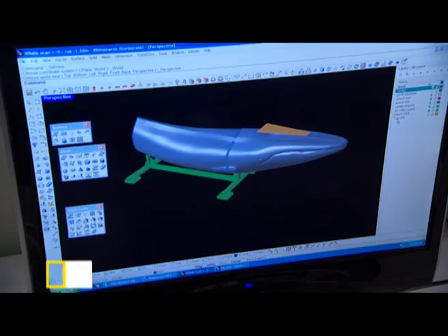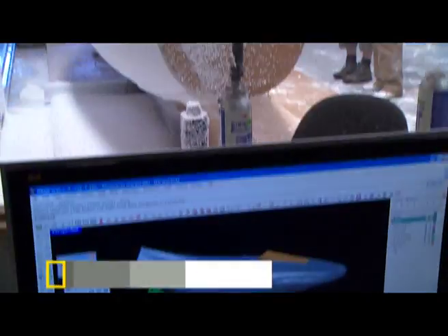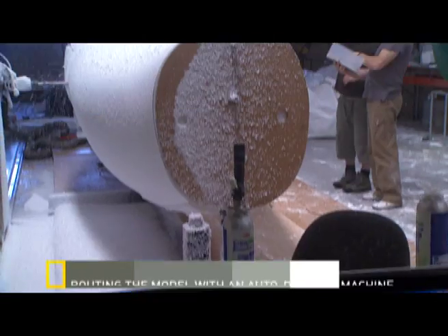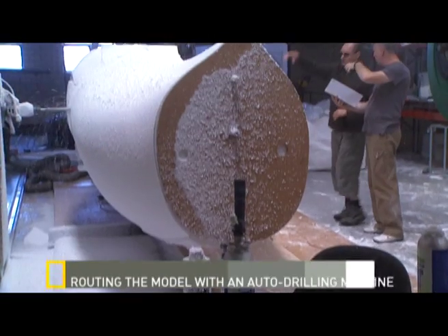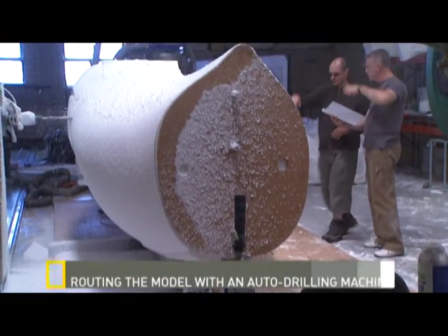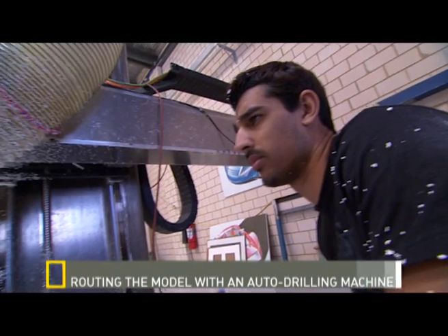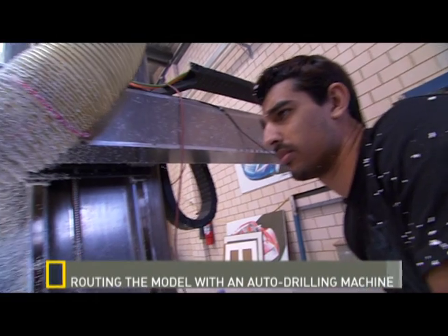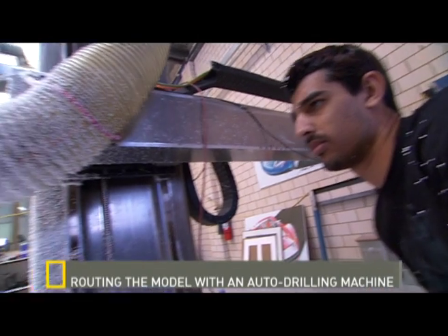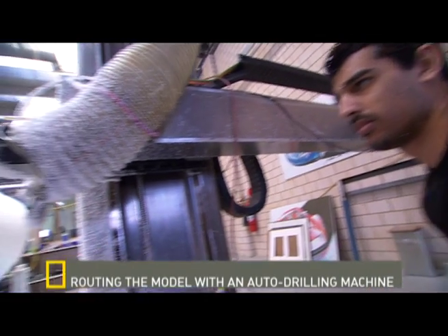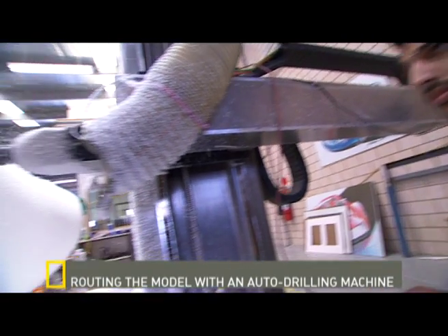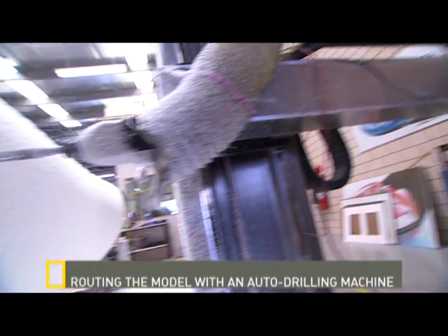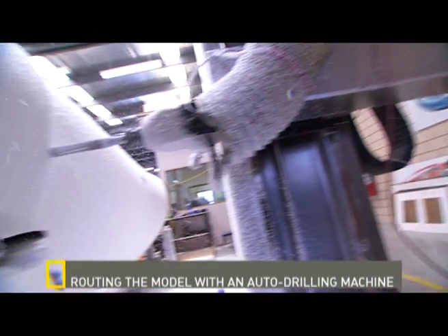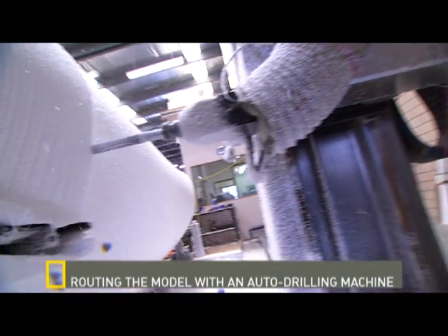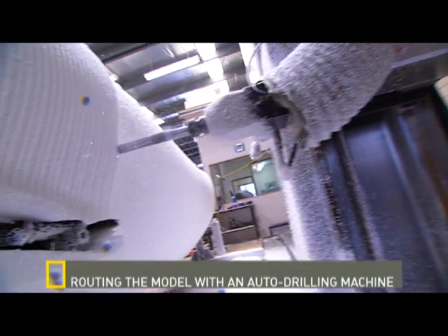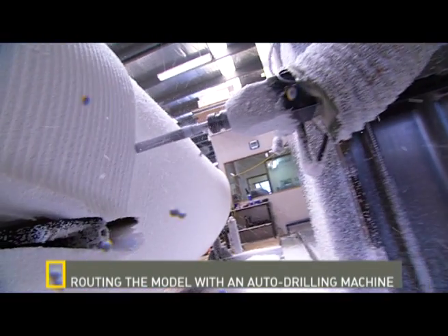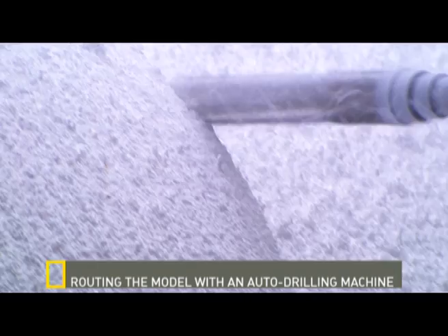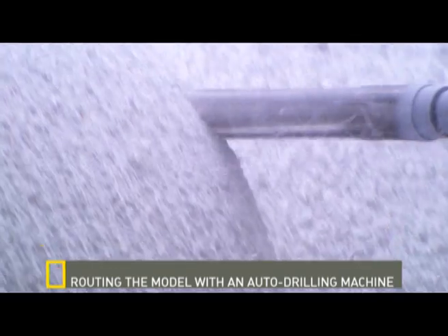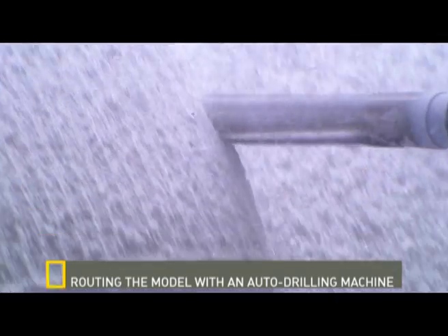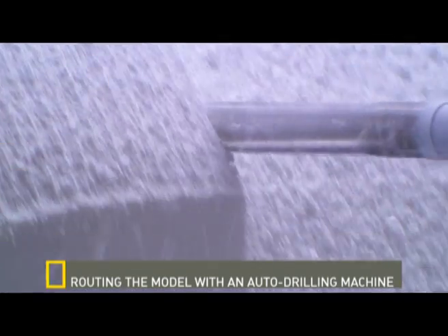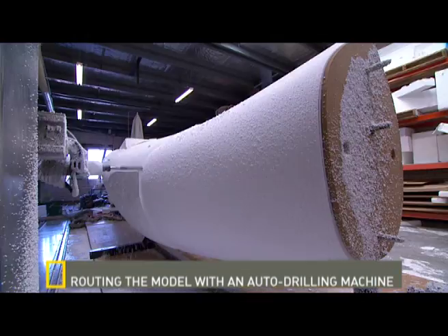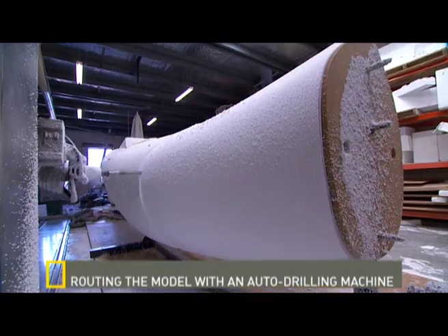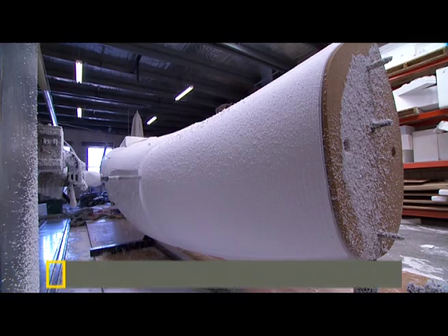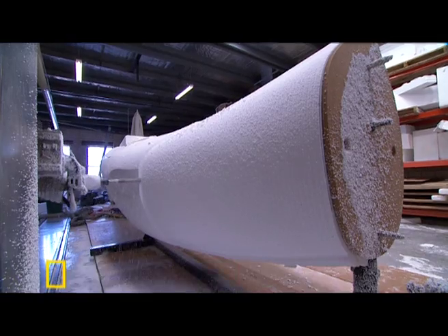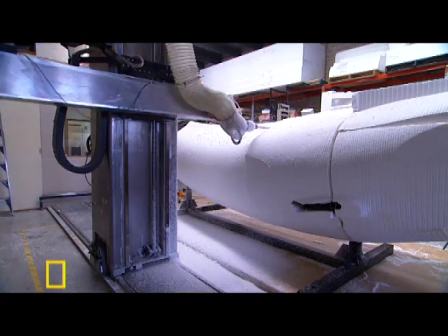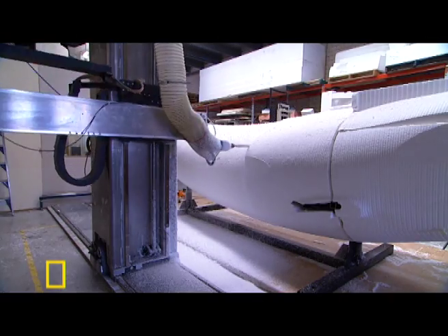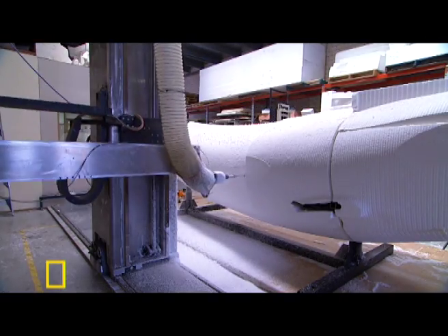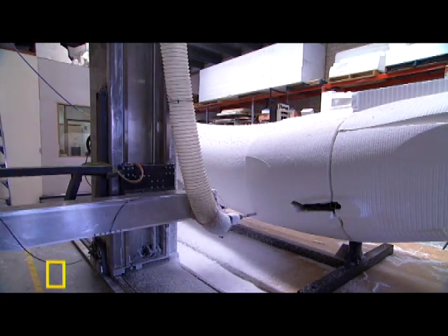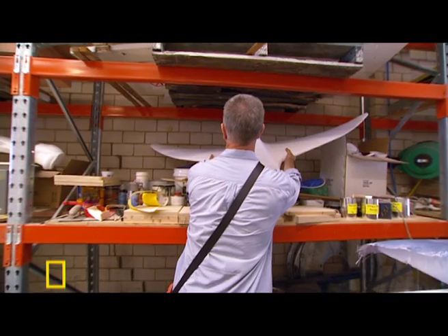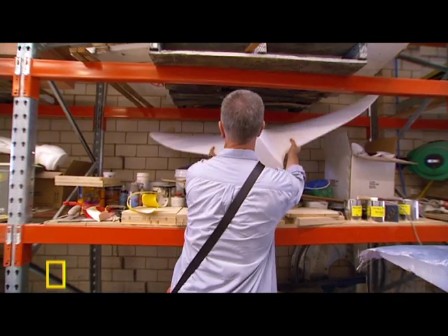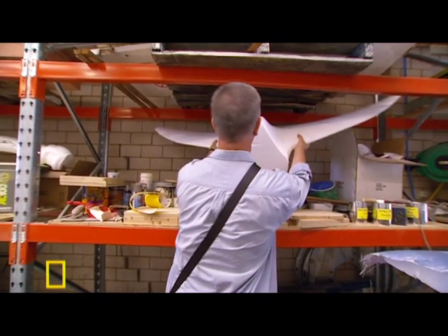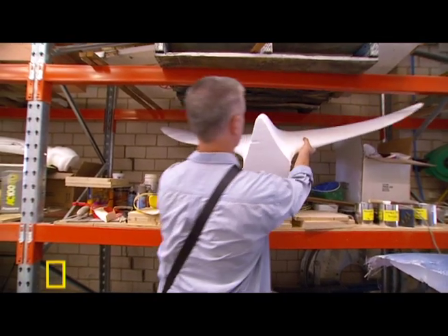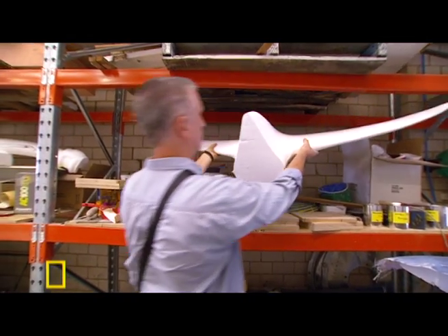Then using computer-driven carving to make it on a very large scale — it's trying to achieve that accuracy using technology.